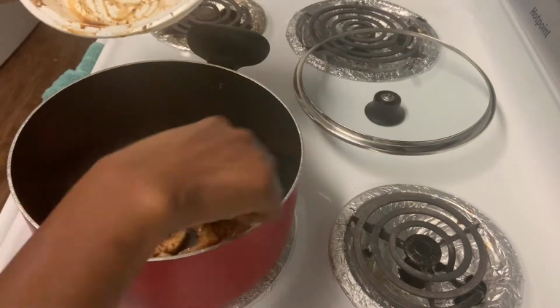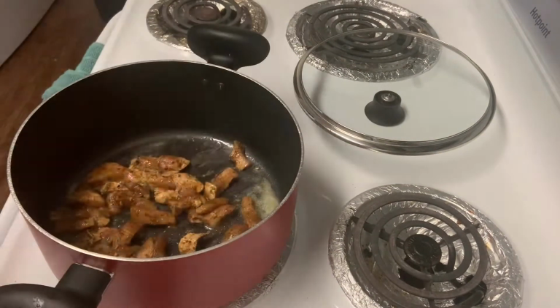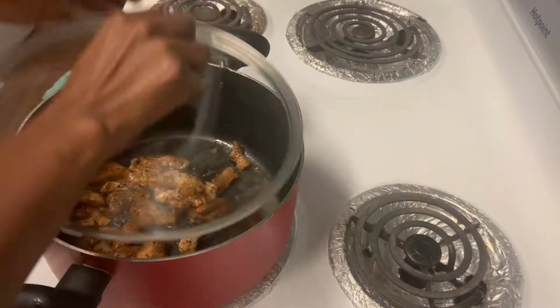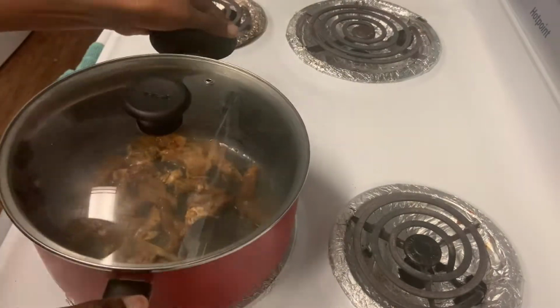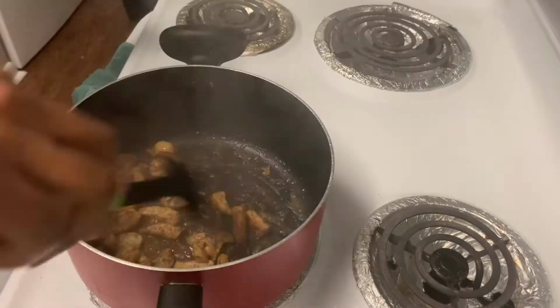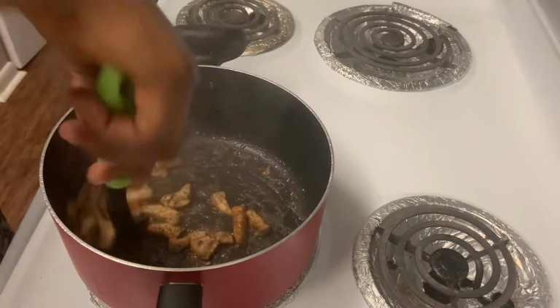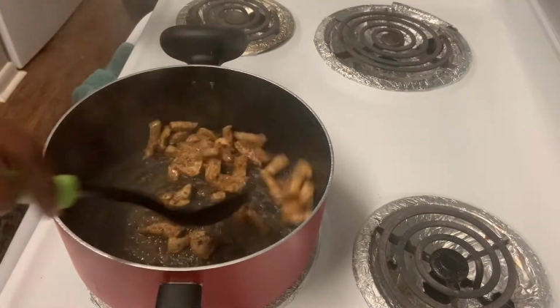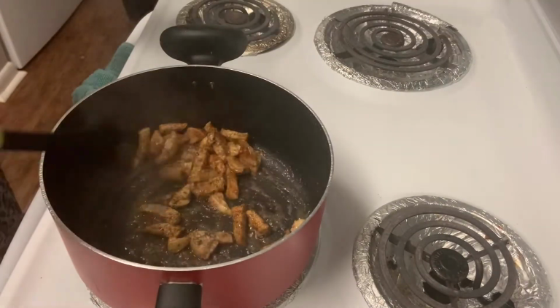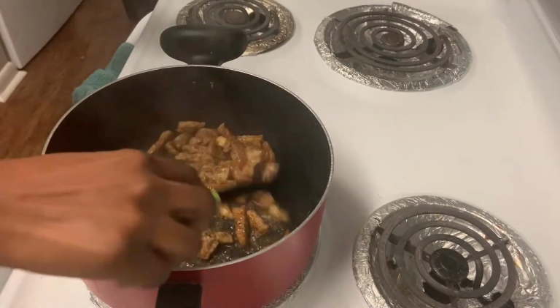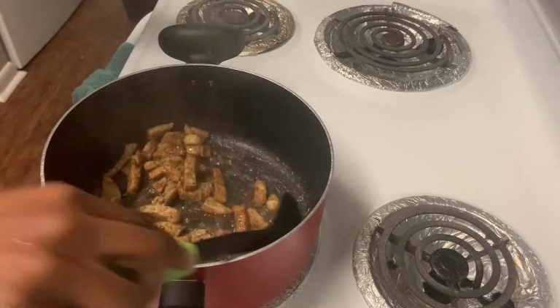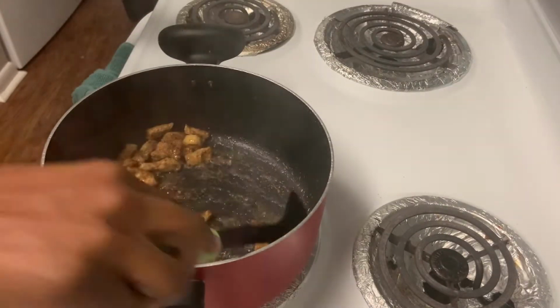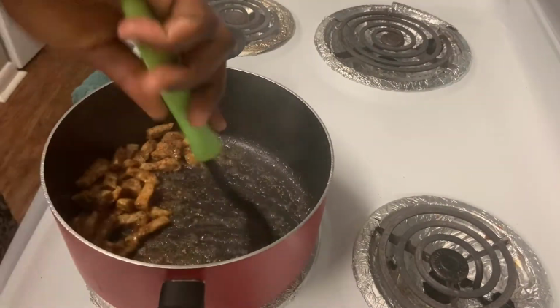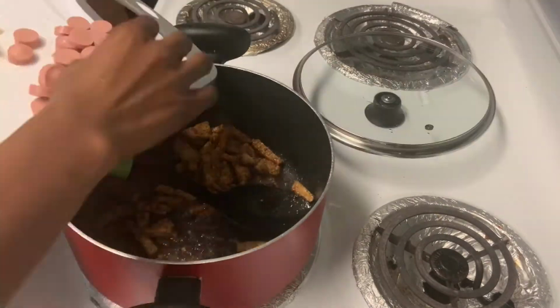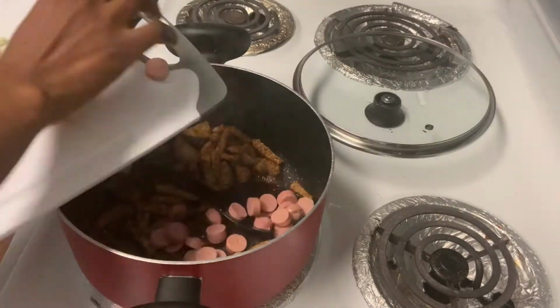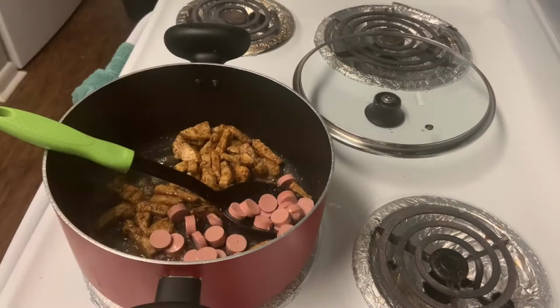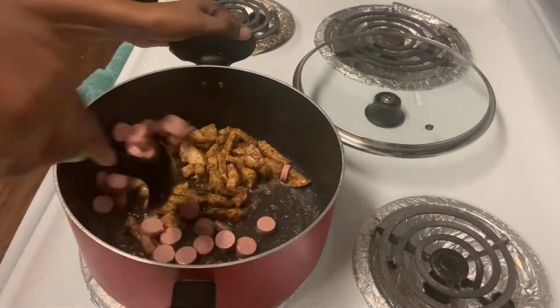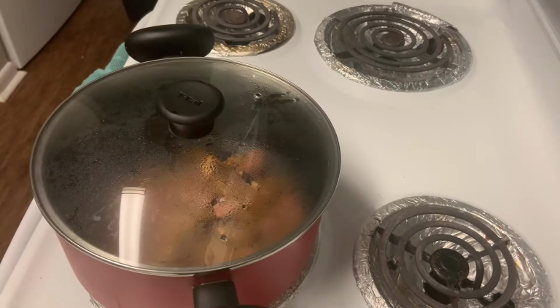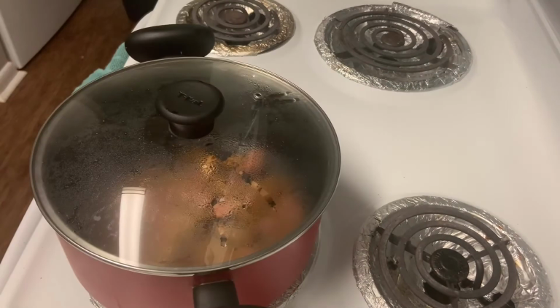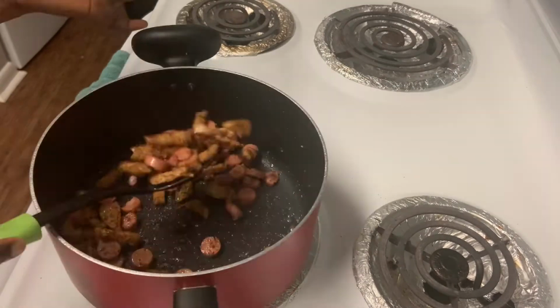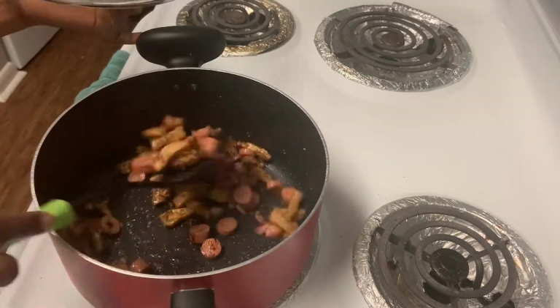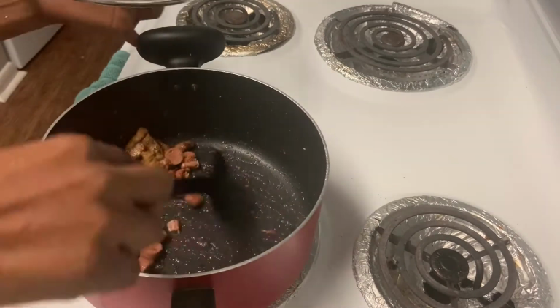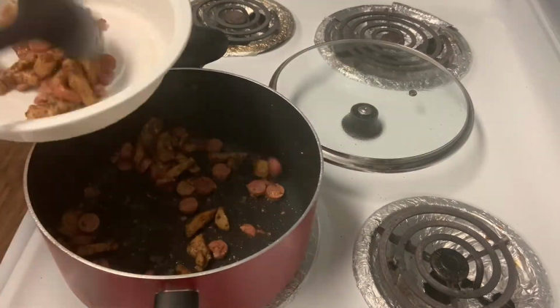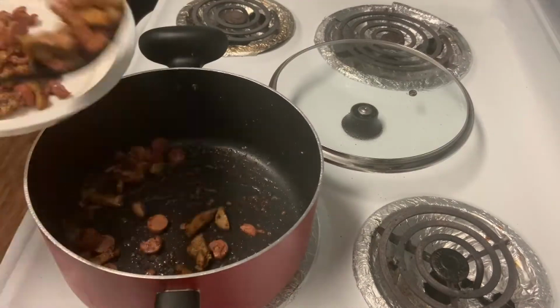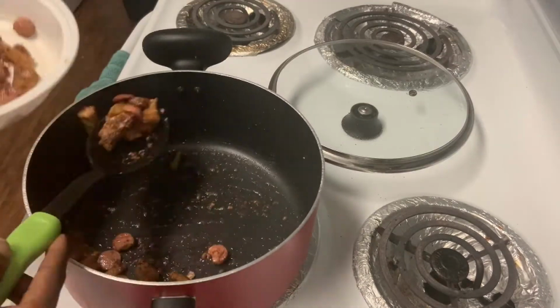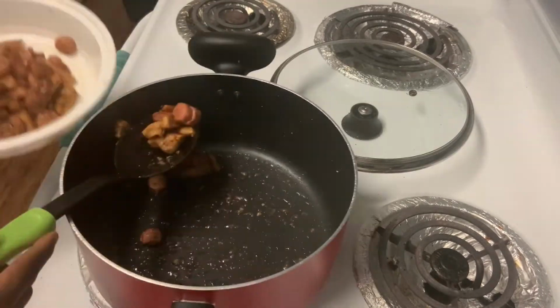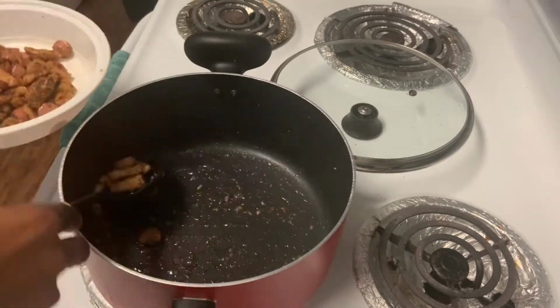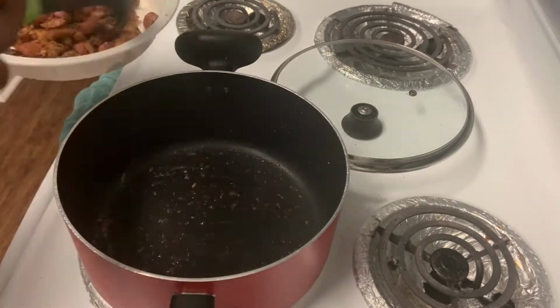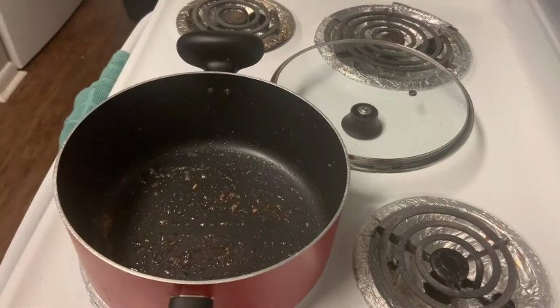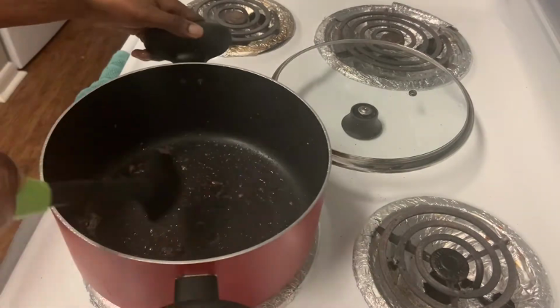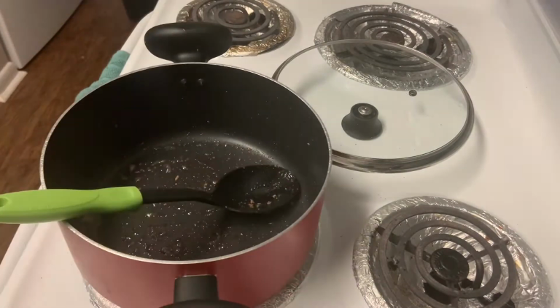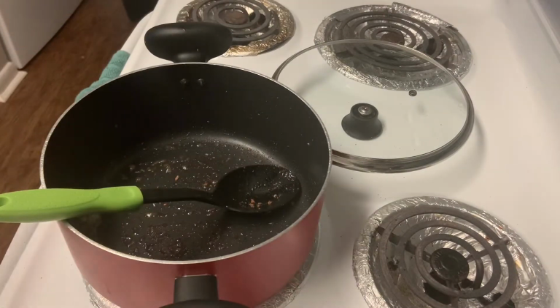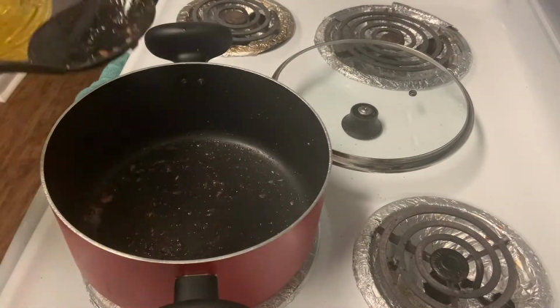Then I add the chicken into the pot and let it fry for a bit. When the chicken is almost done, I add the sausage, because the sausage takes less time to get cooked. After that, I take the chicken and the sausage out.